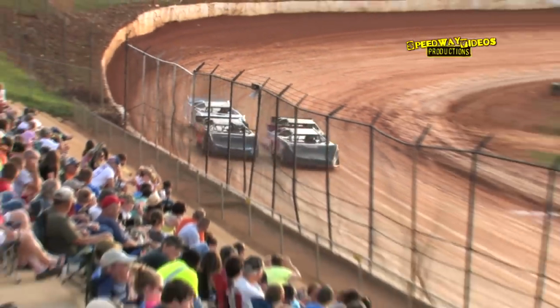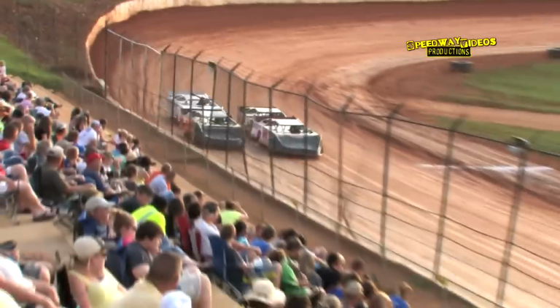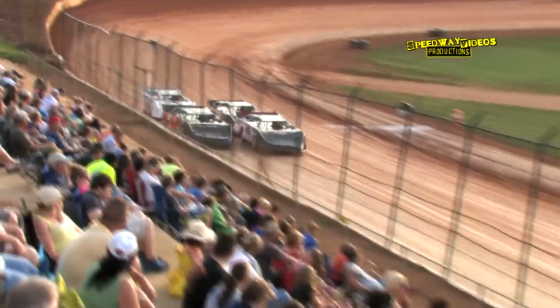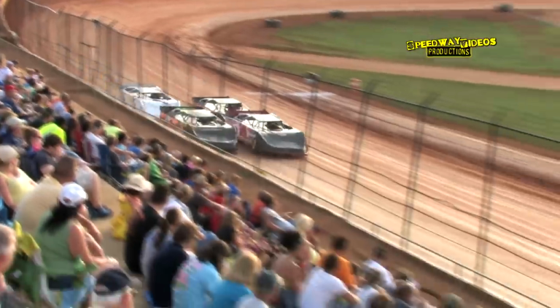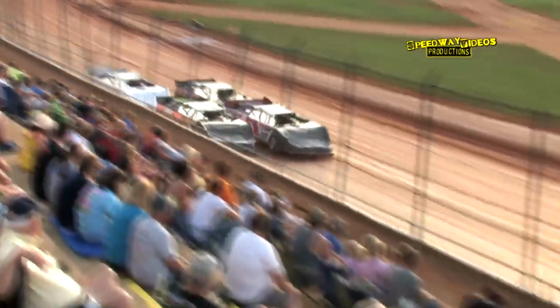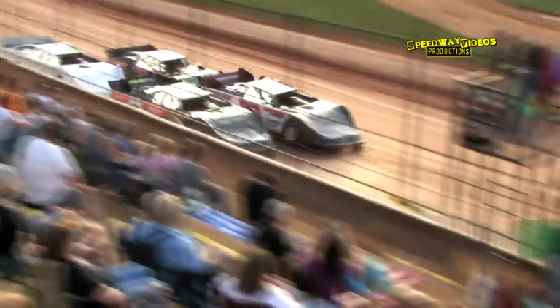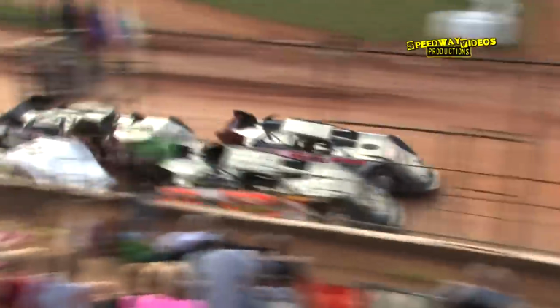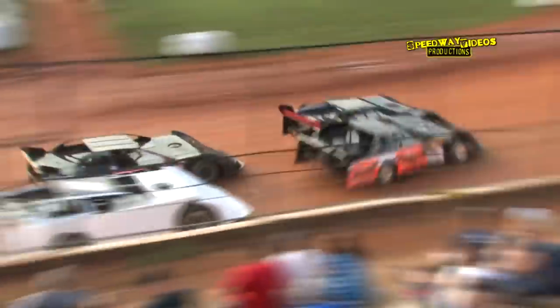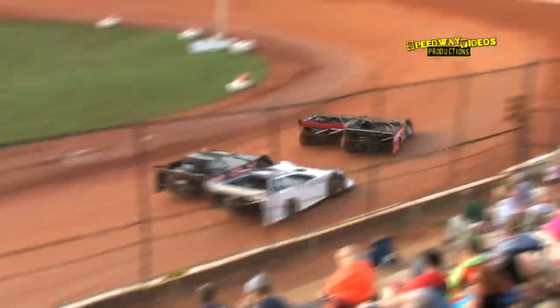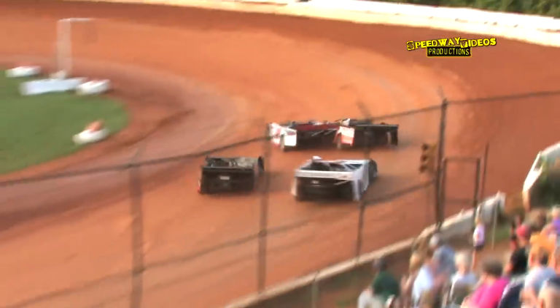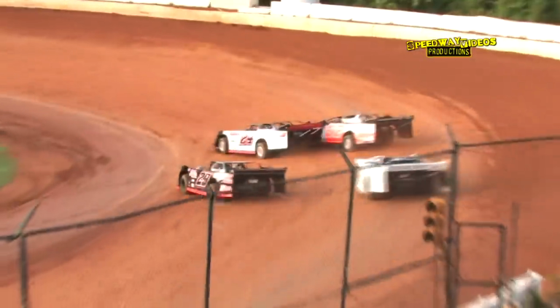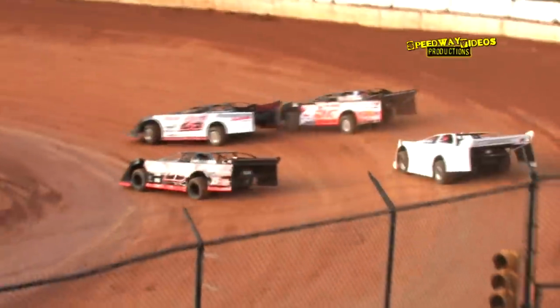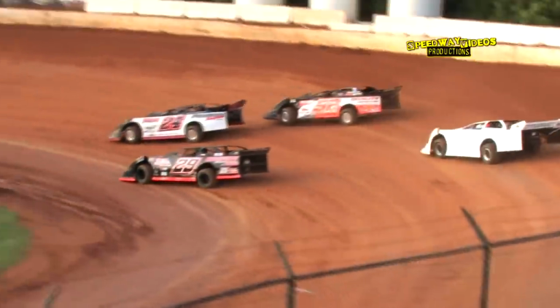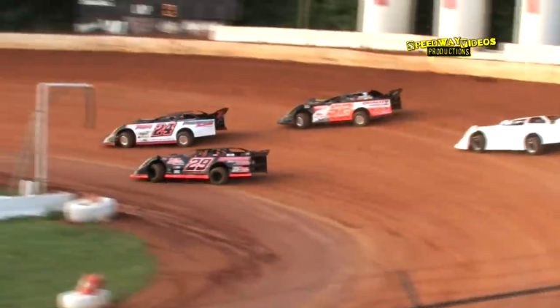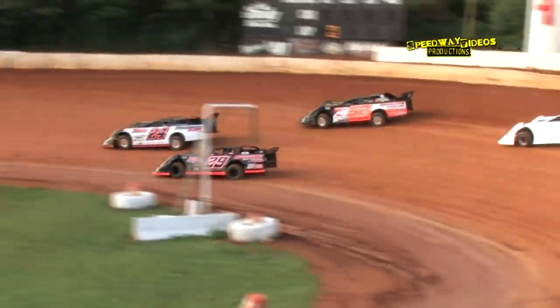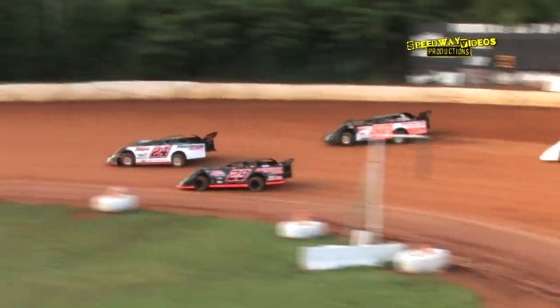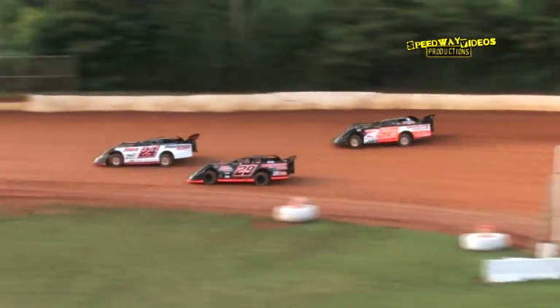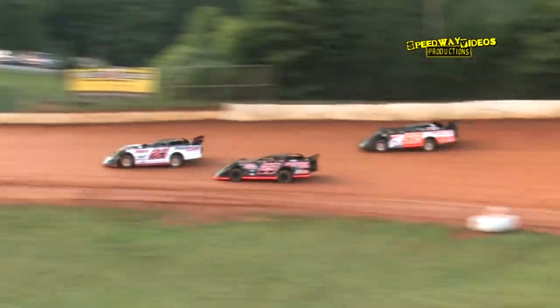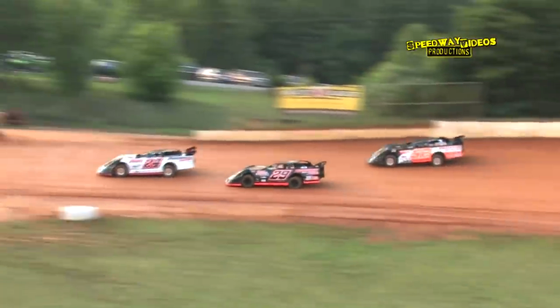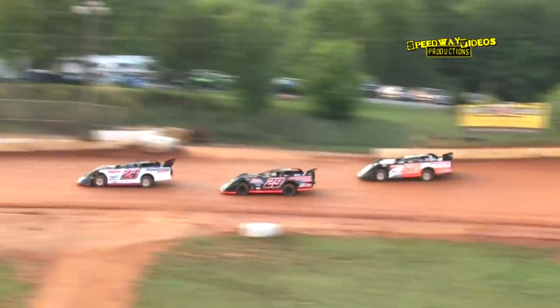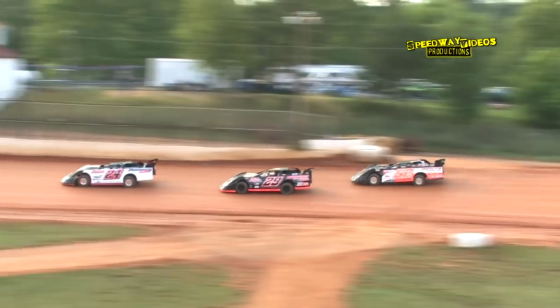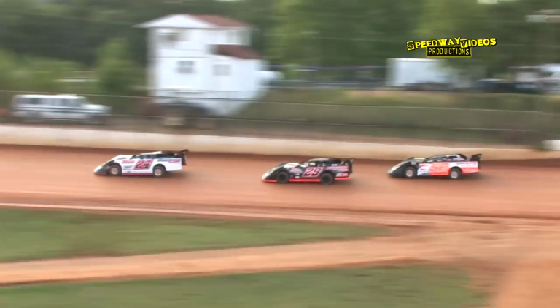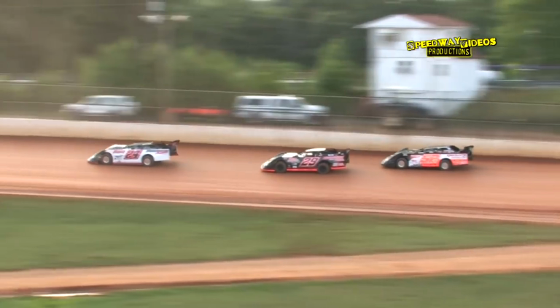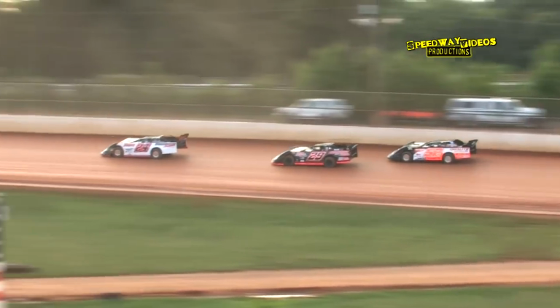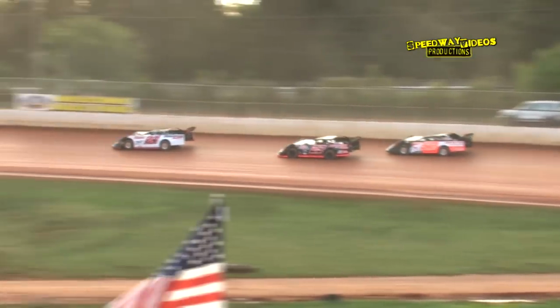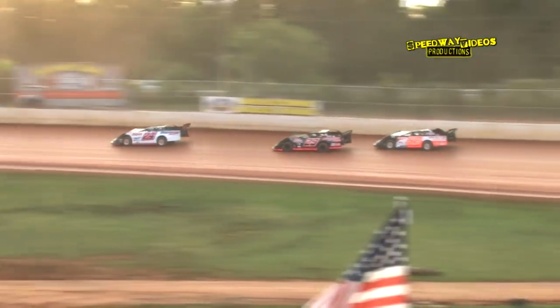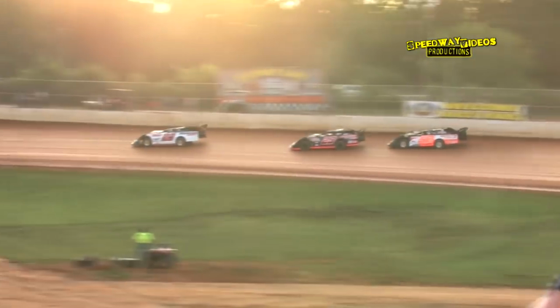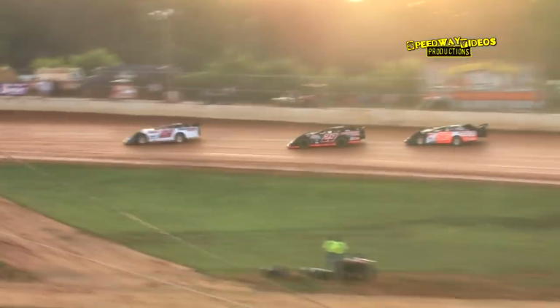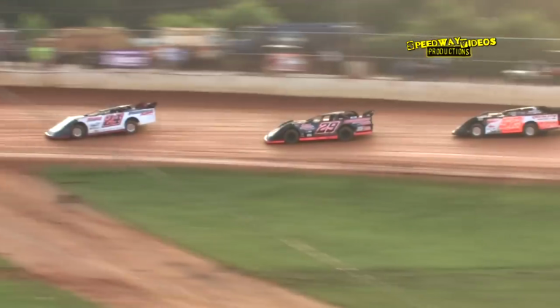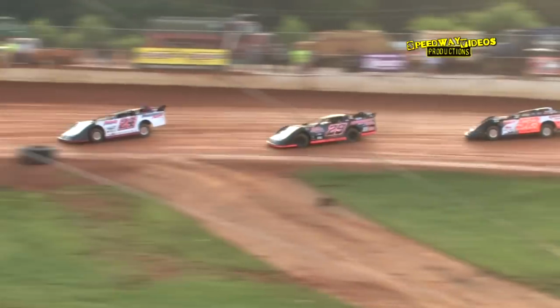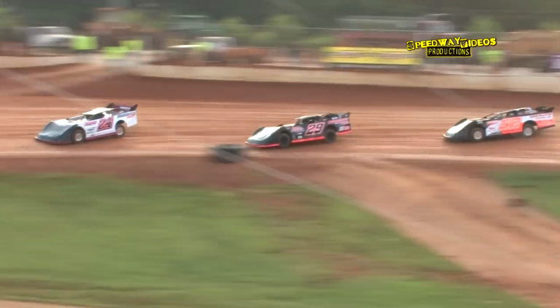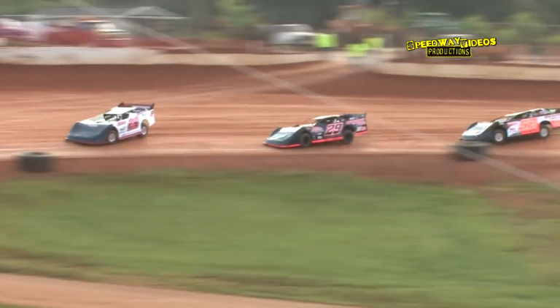Green flag is in the air. As Martin and King lean on each other in turn one, Rusty Ballinger slides into the second spot and sets his sights on Martin.